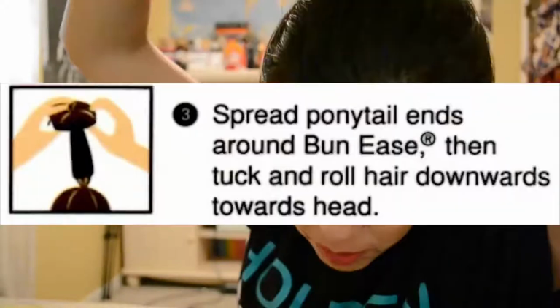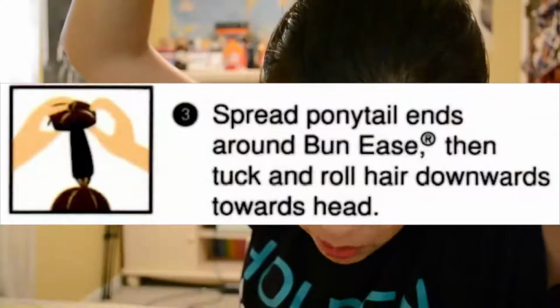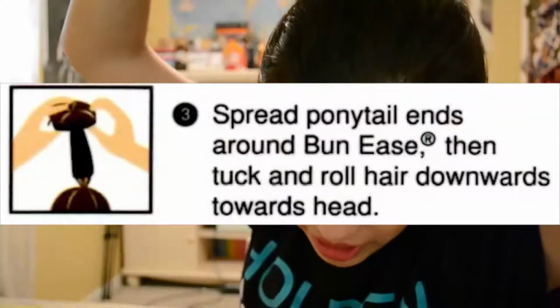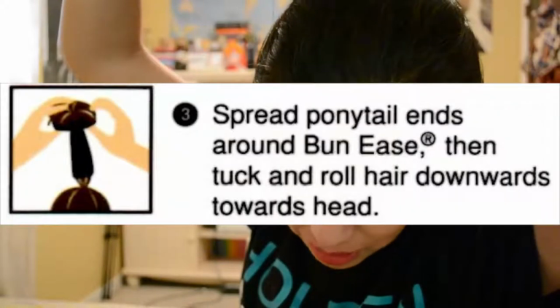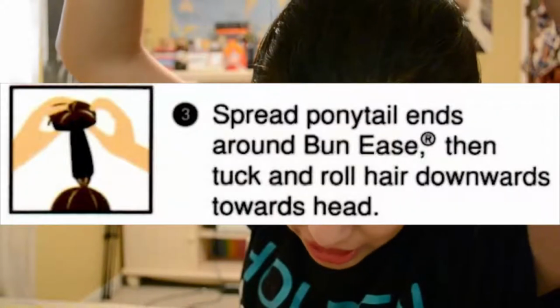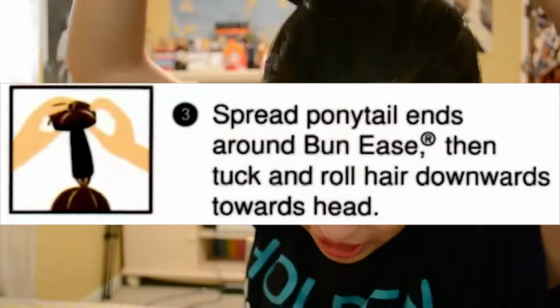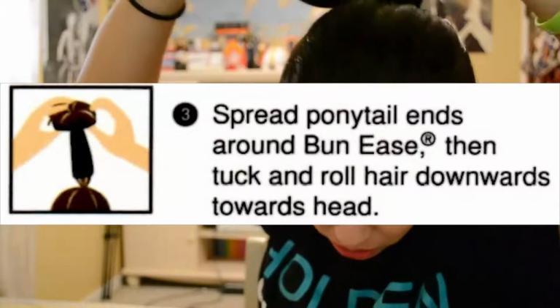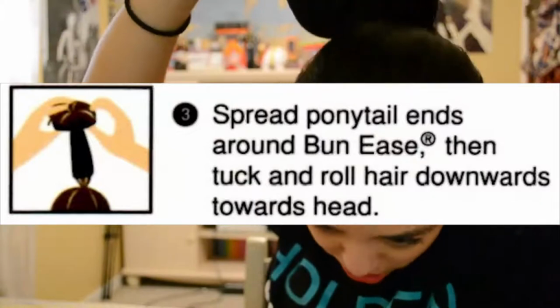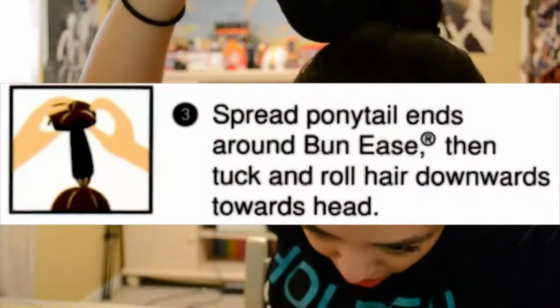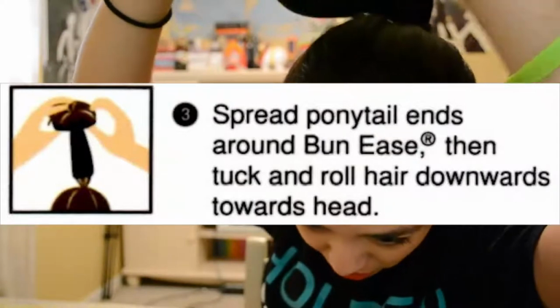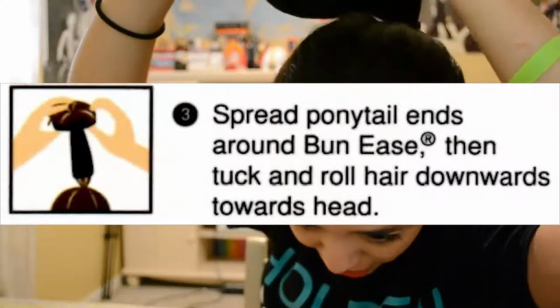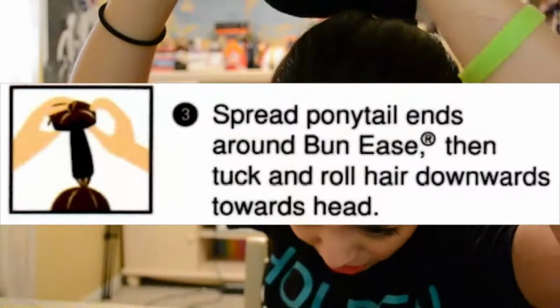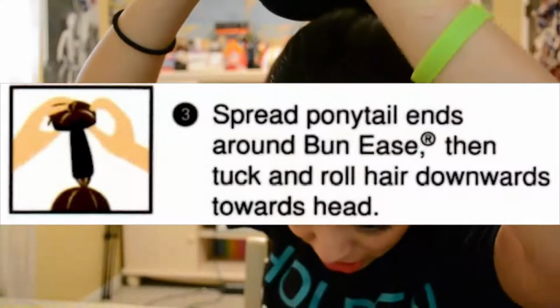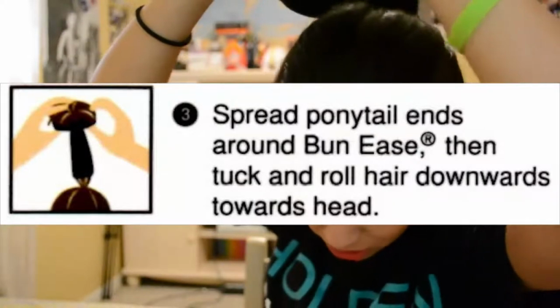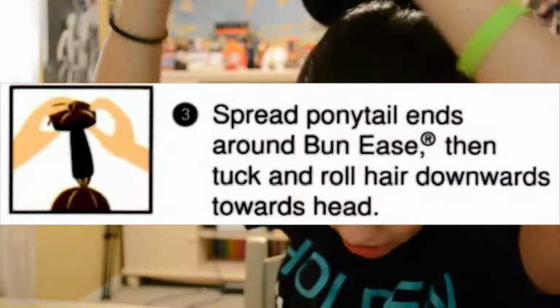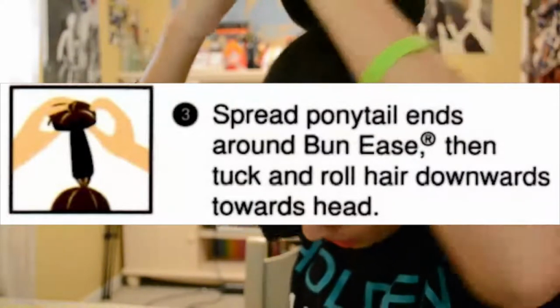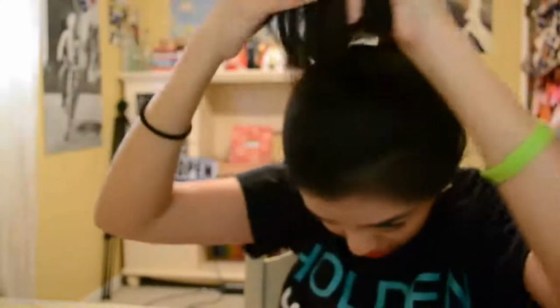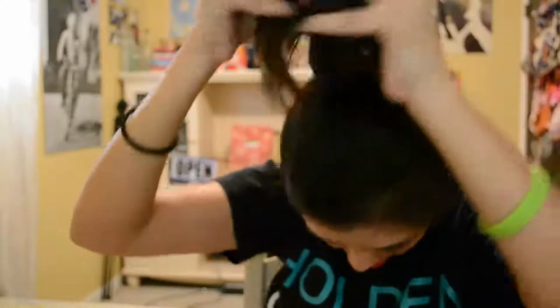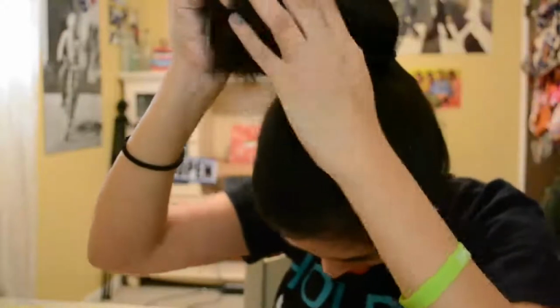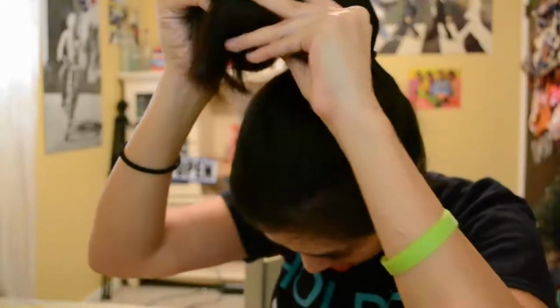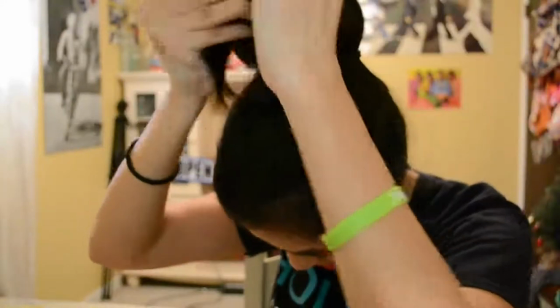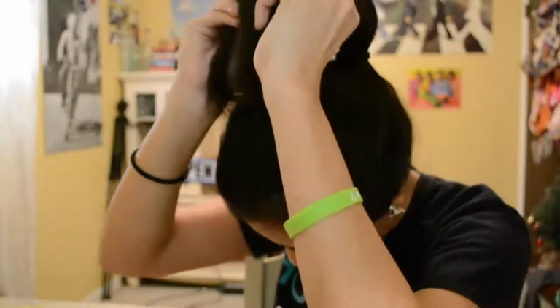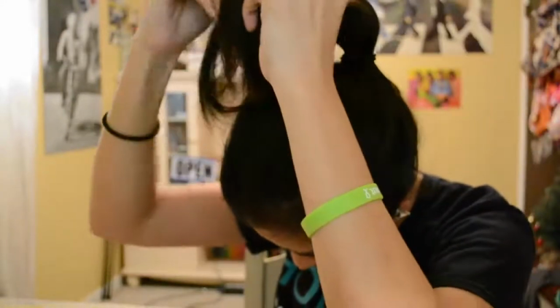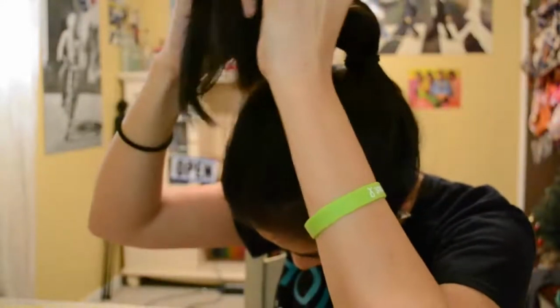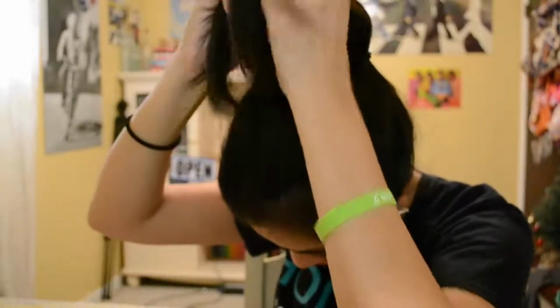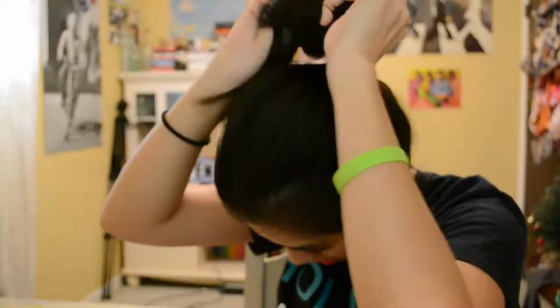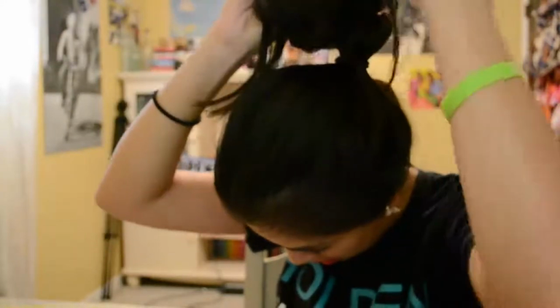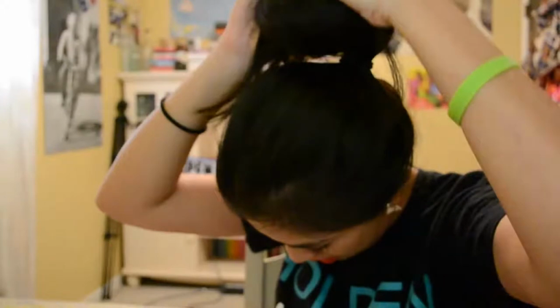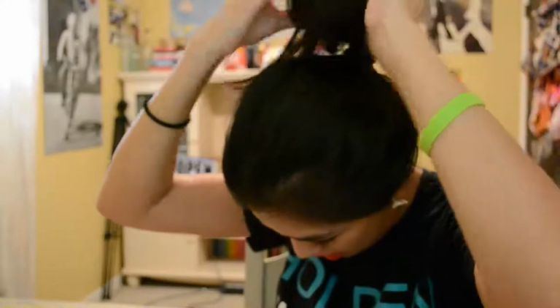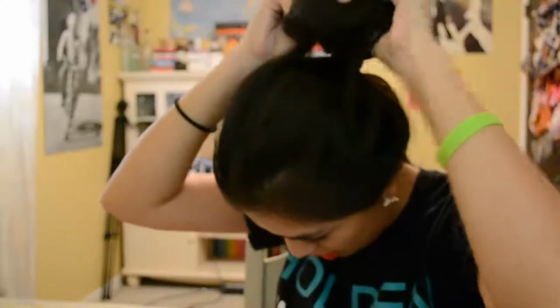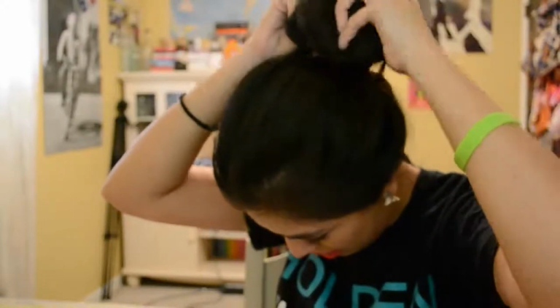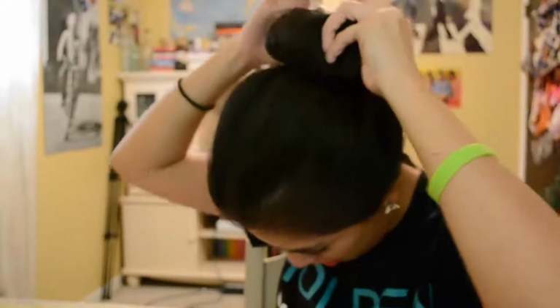Spread the ponytail ends around the Bun-Ease. Then you tuck and roll the hair downwards towards the head. So you do this thing... I think I broke it.